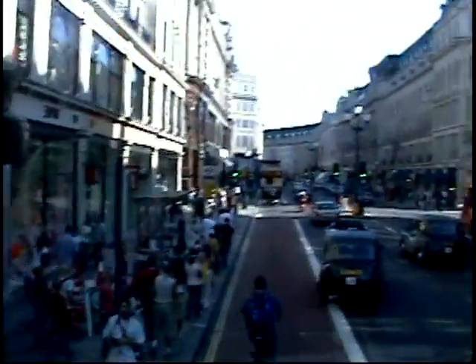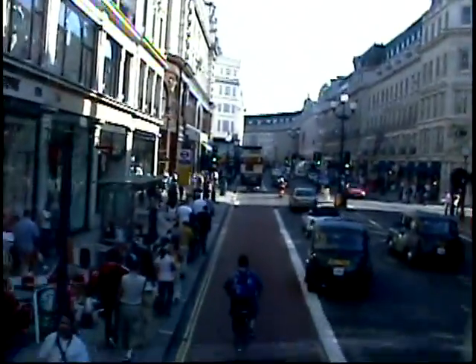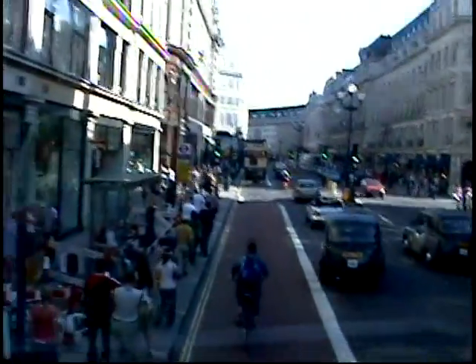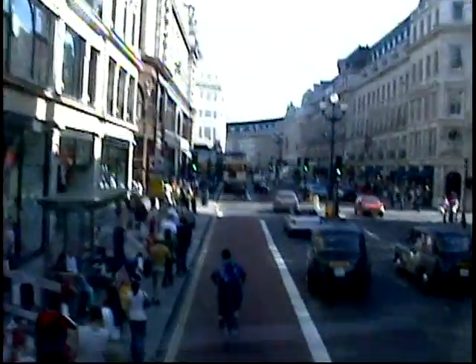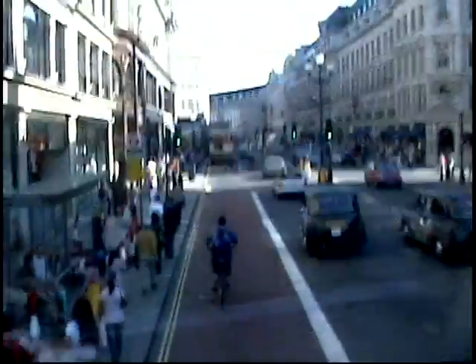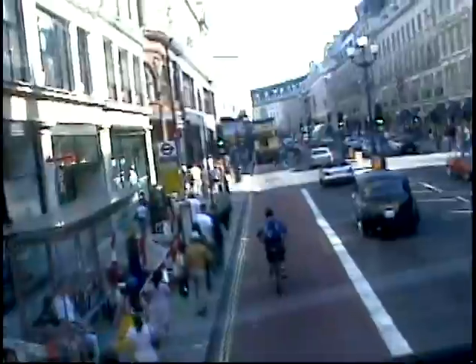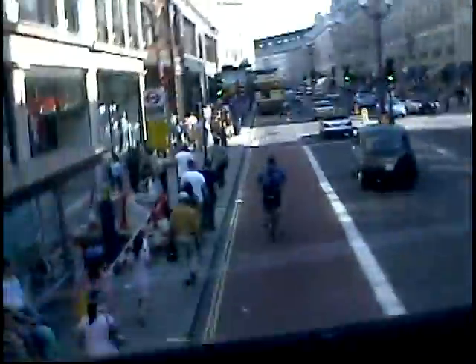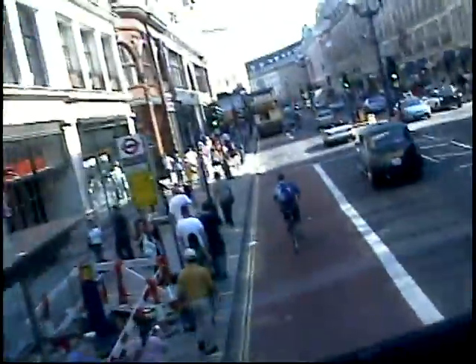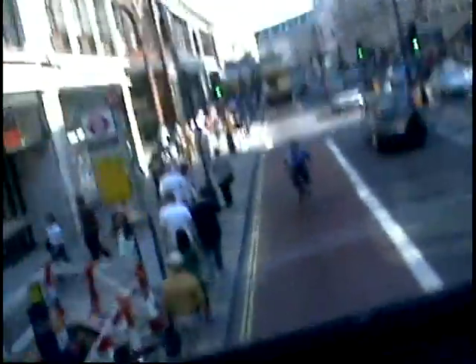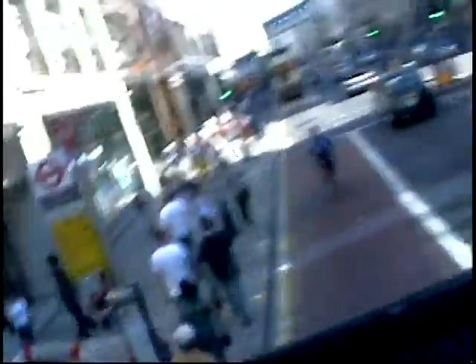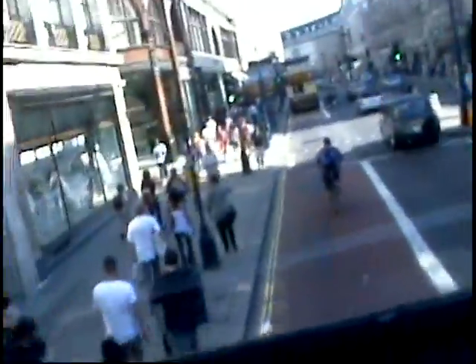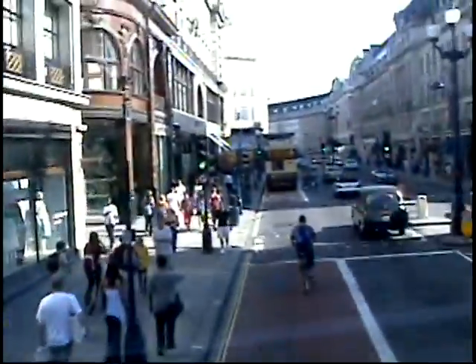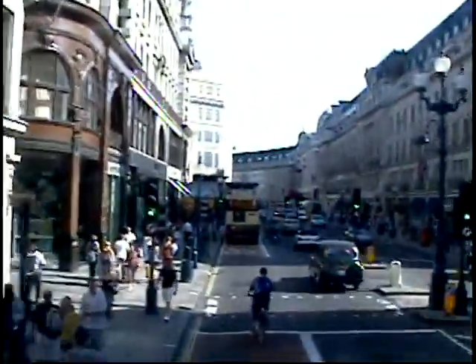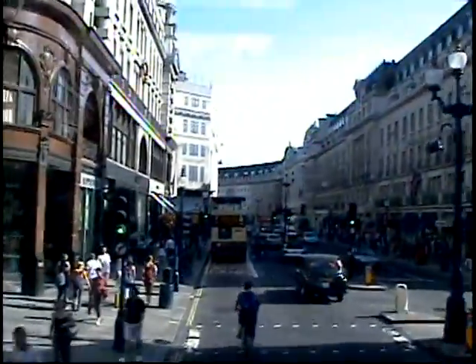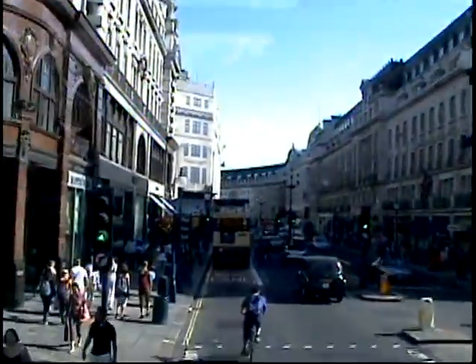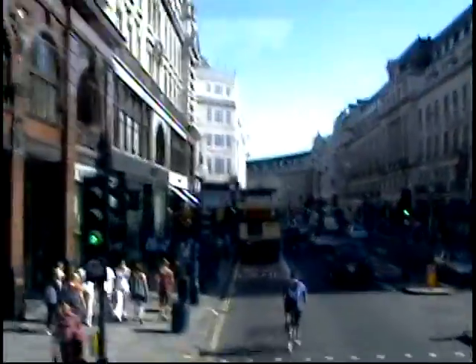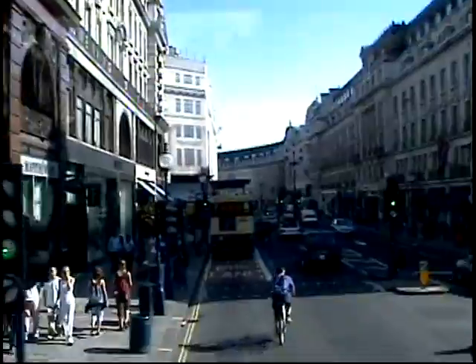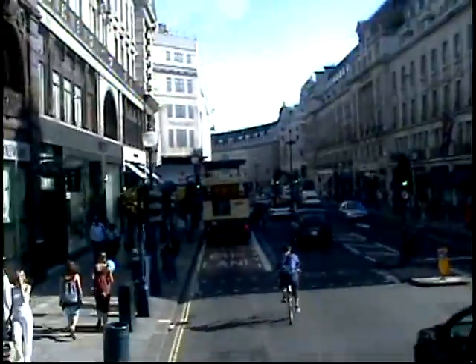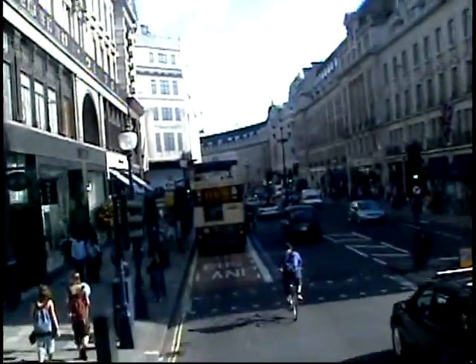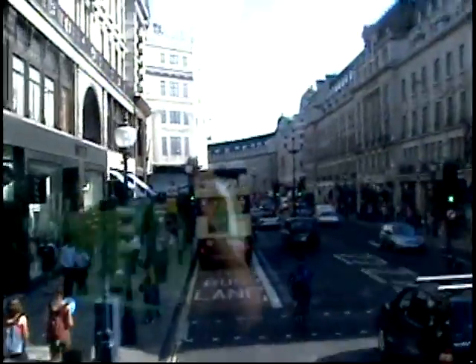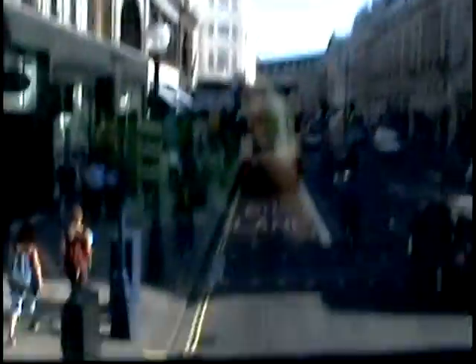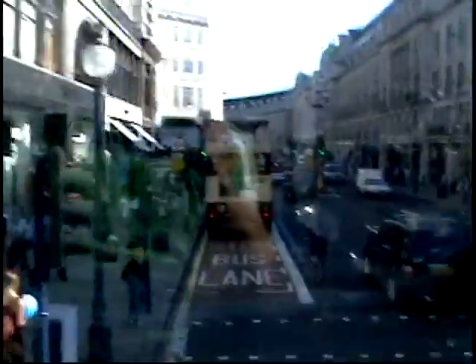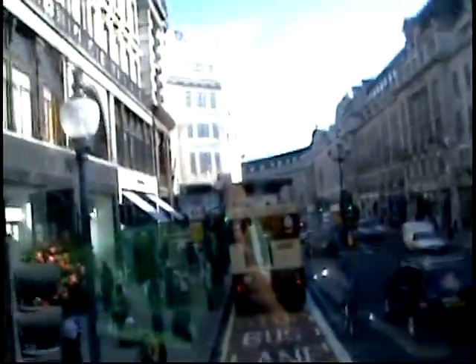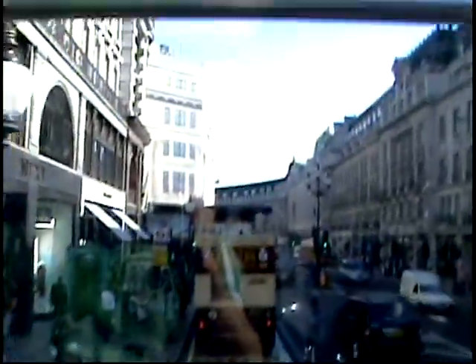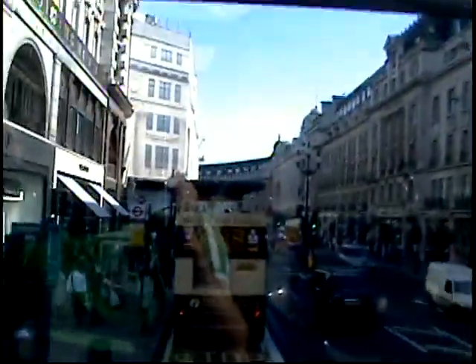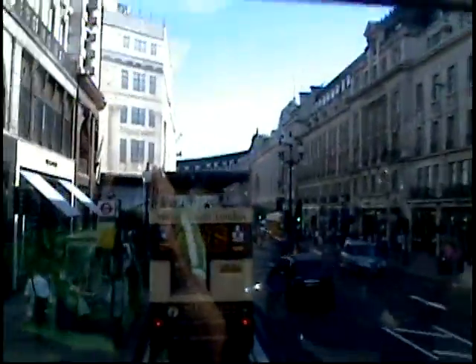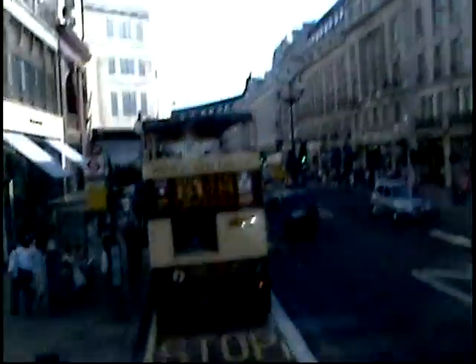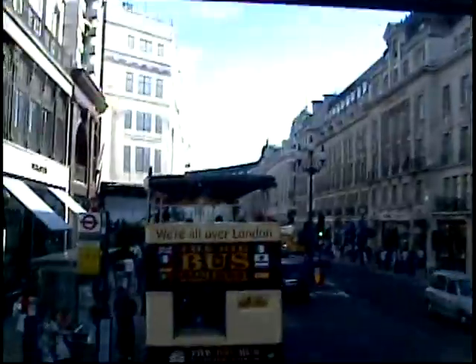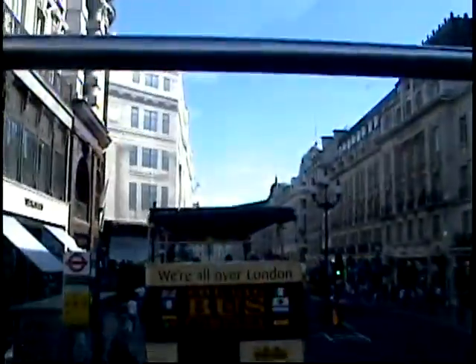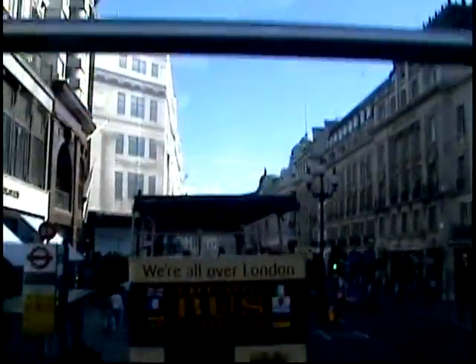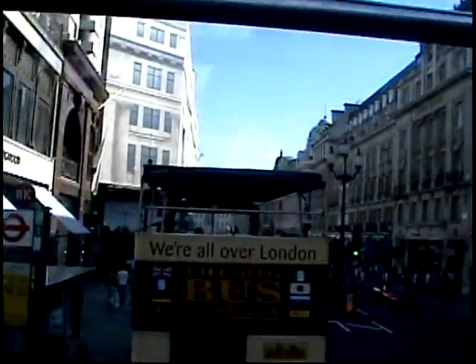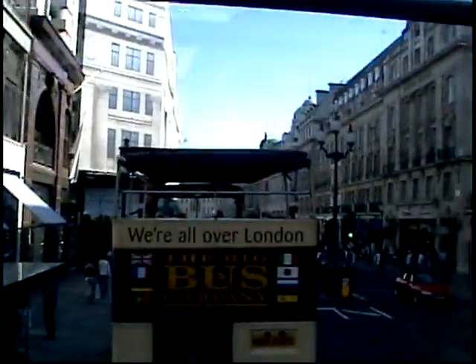The next stop is for Regent Street, stop number 6 on the Red Tour. Anybody for this stop? If you want to do some retail therapy, this is your stop.